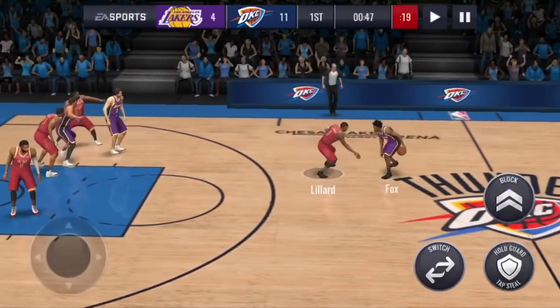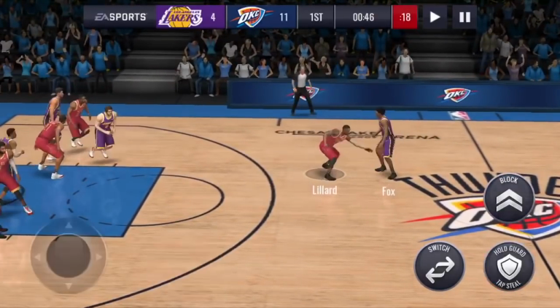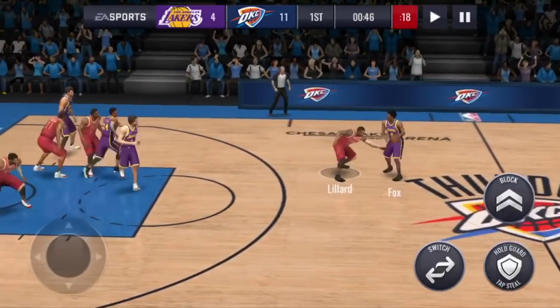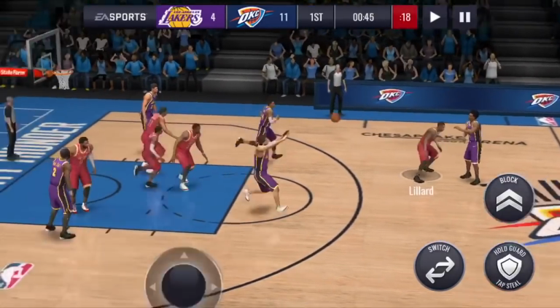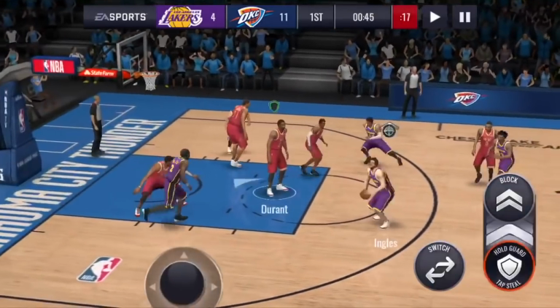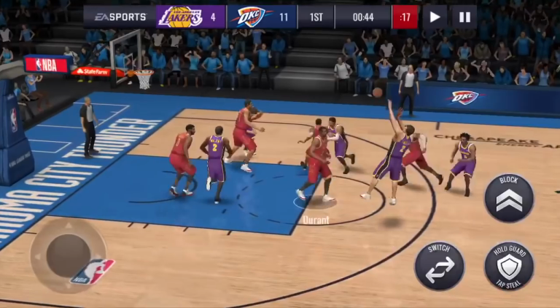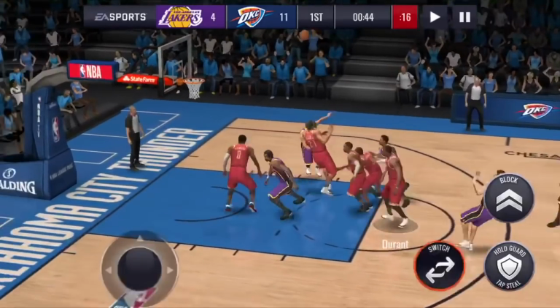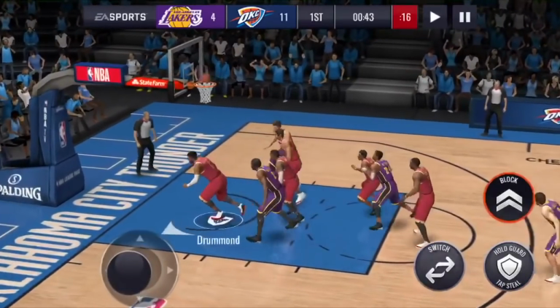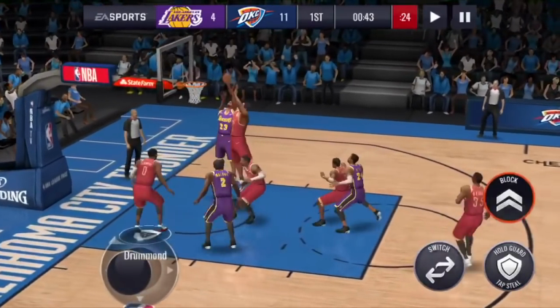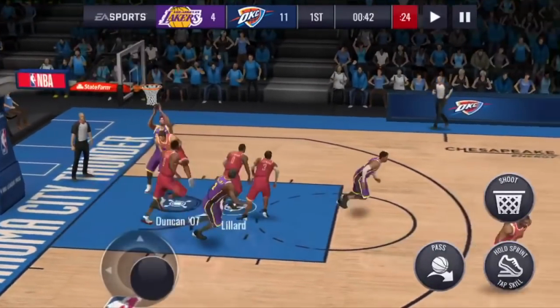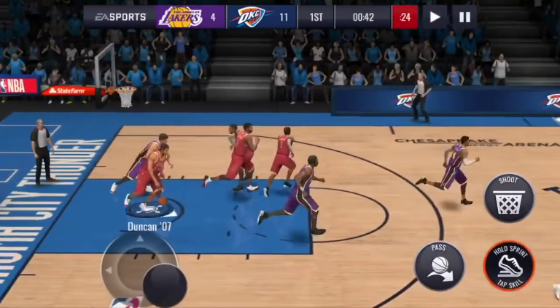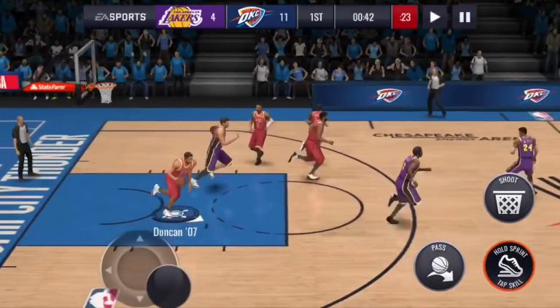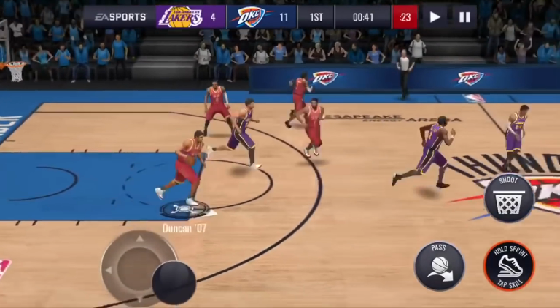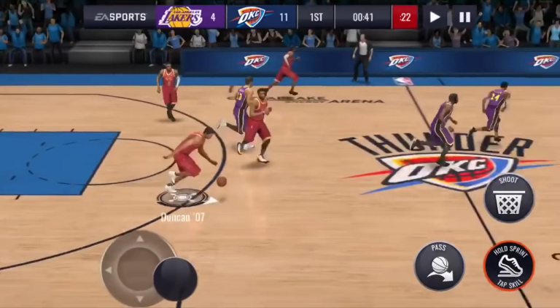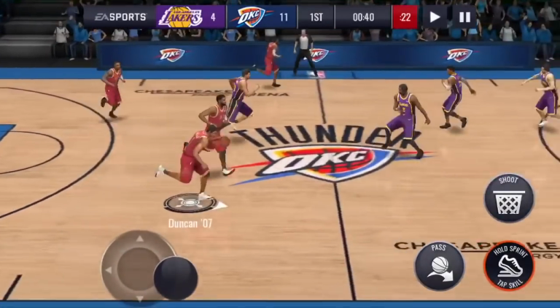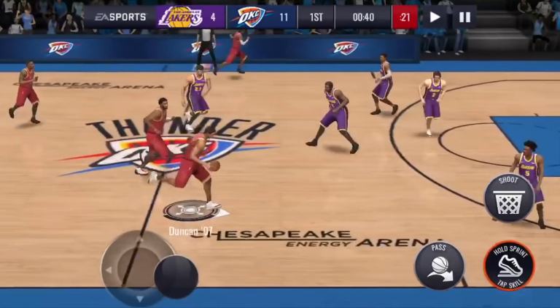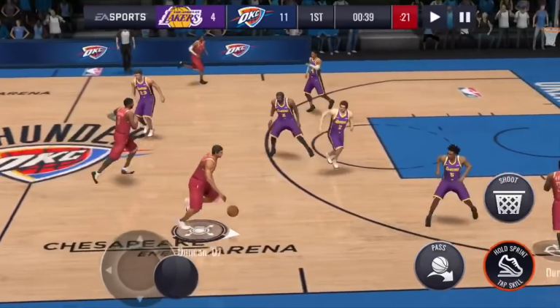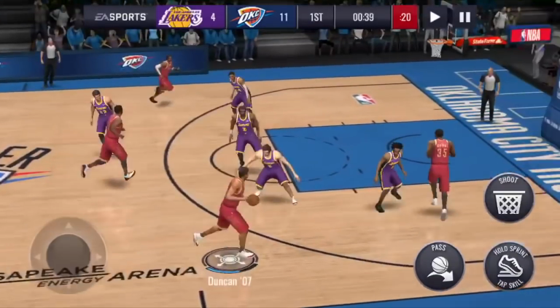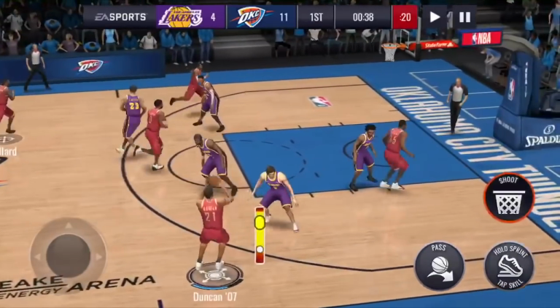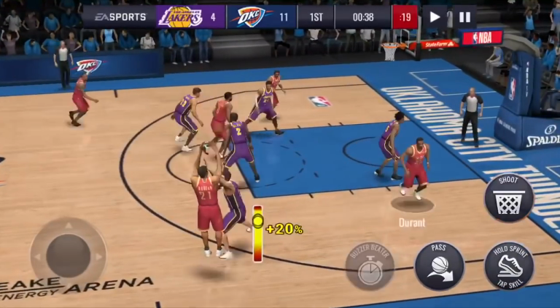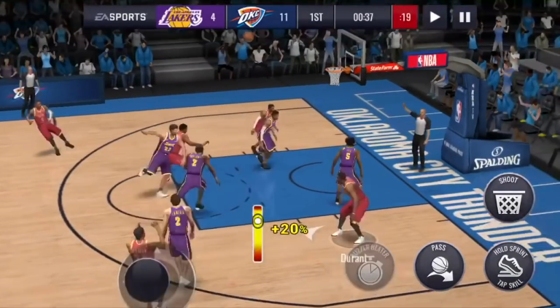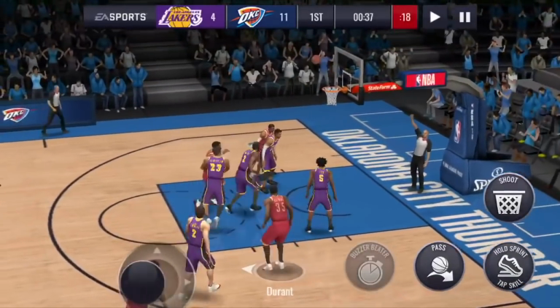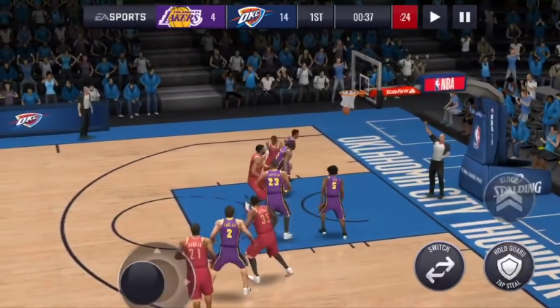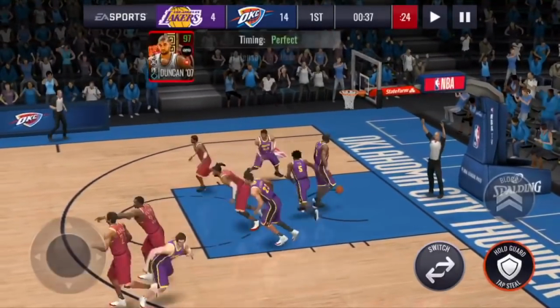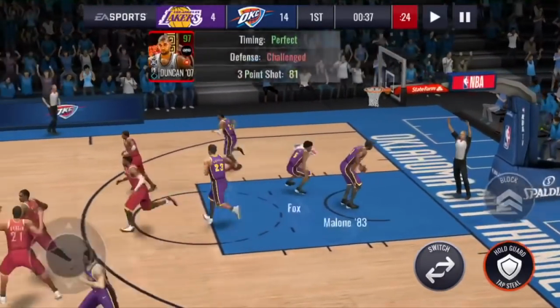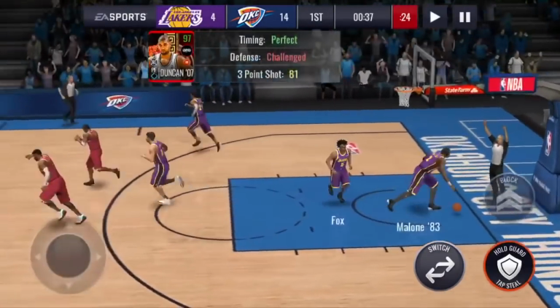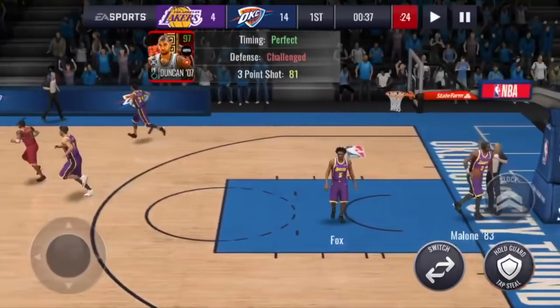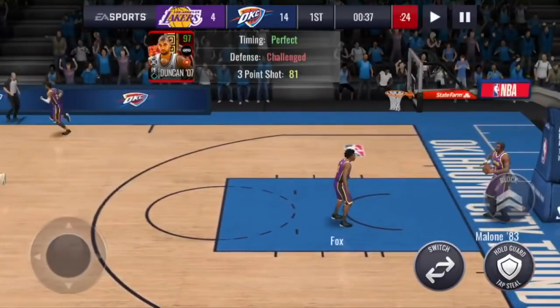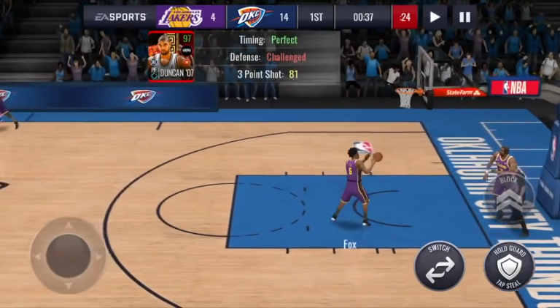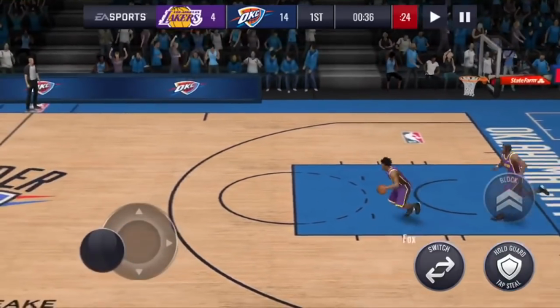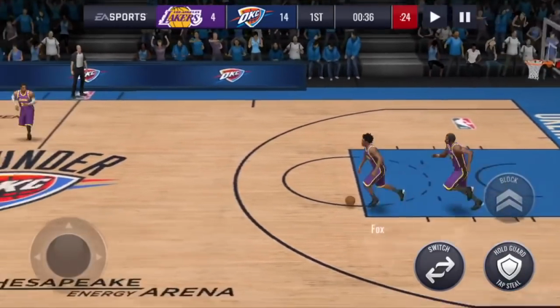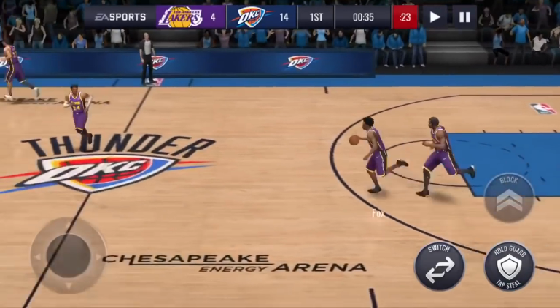Let's try to pull up a three-pointer with Timmy. Oh my goodness — Timmy said he wants the ball, he wants the shot! He pulls up another three-pointer and drains it right there. Let's go! Get back on defense.